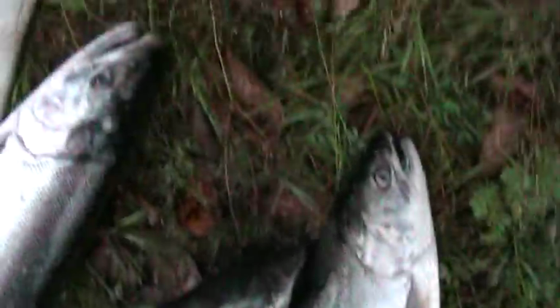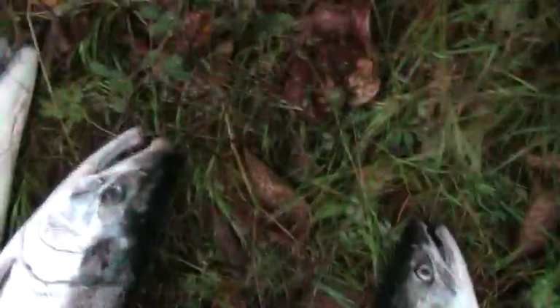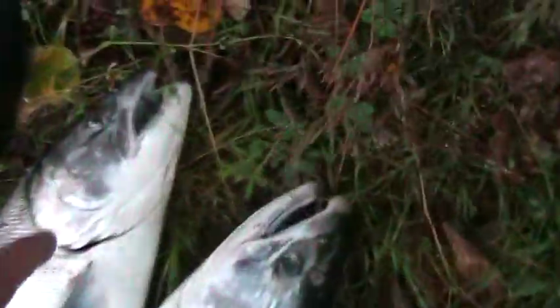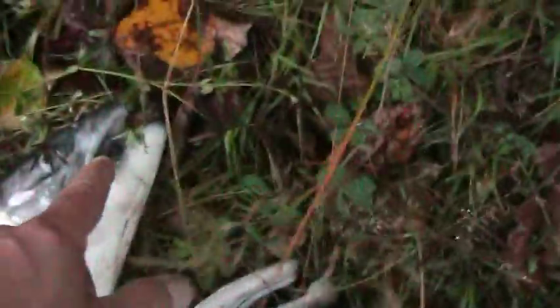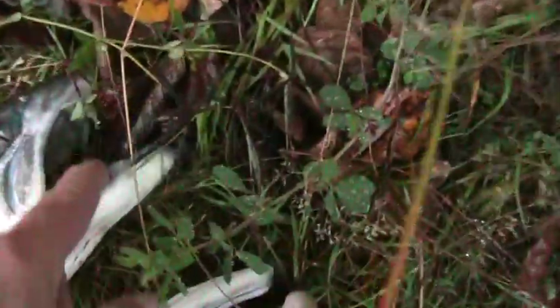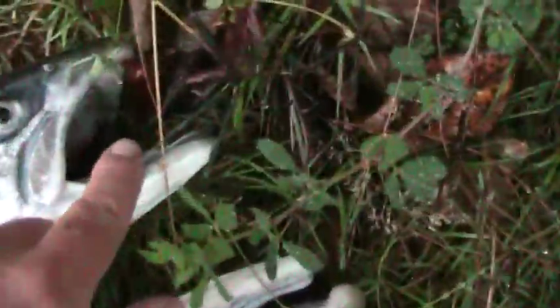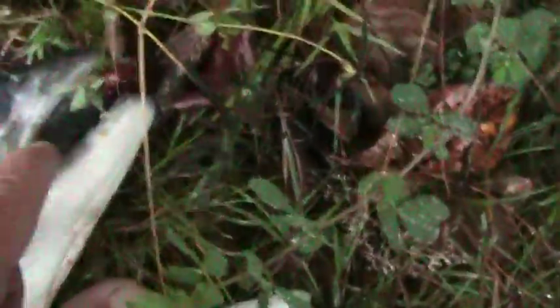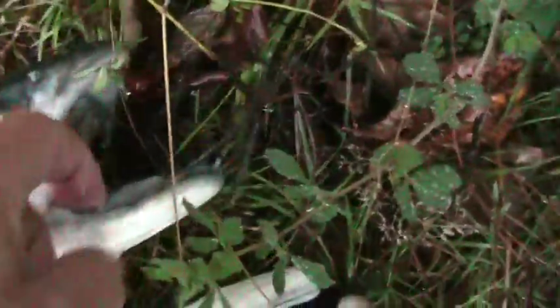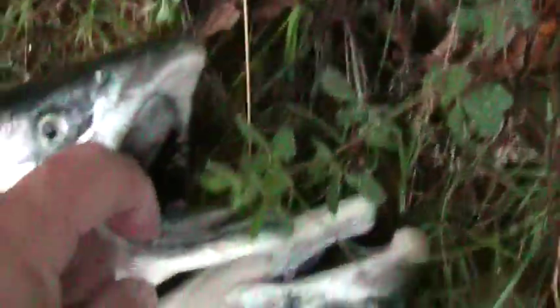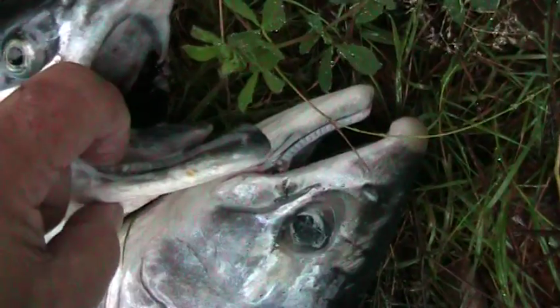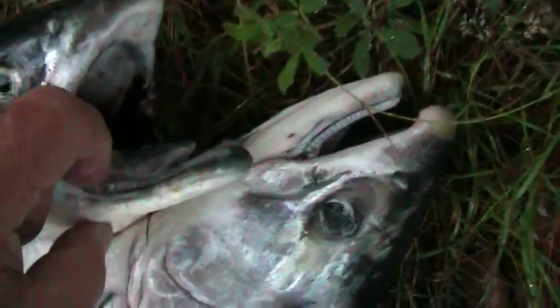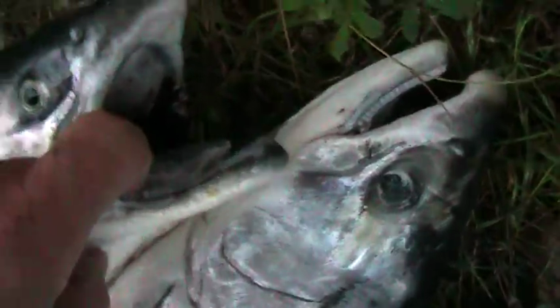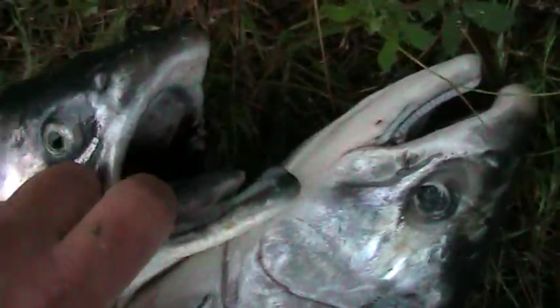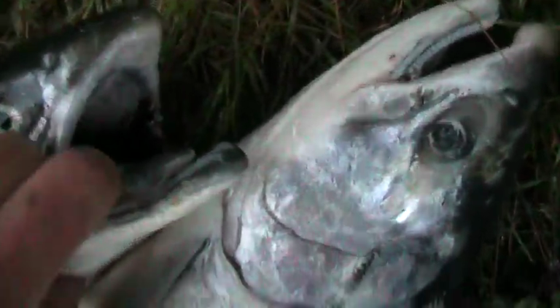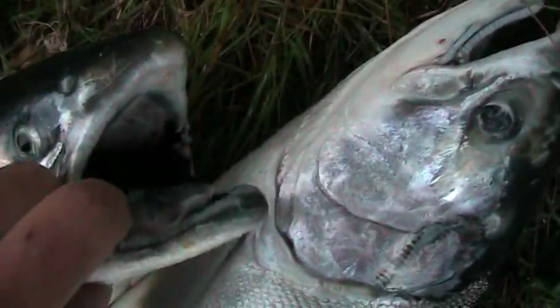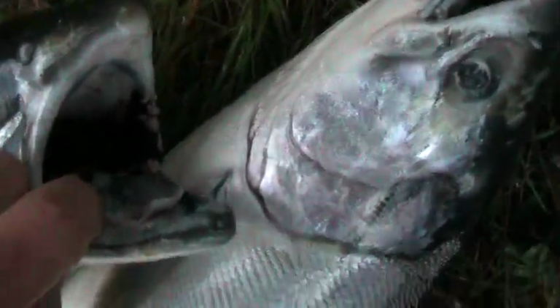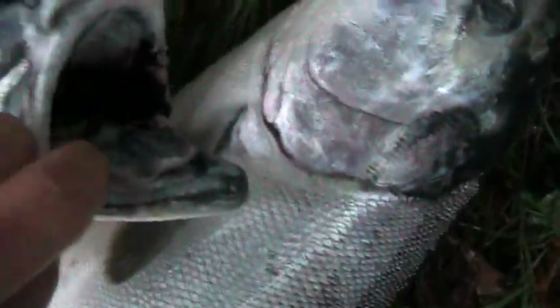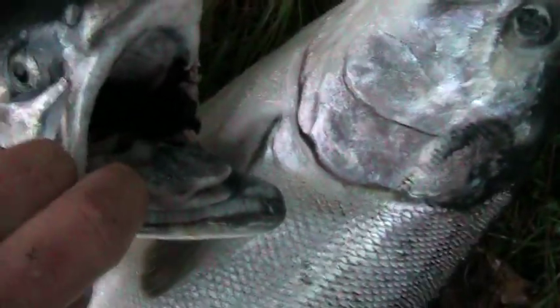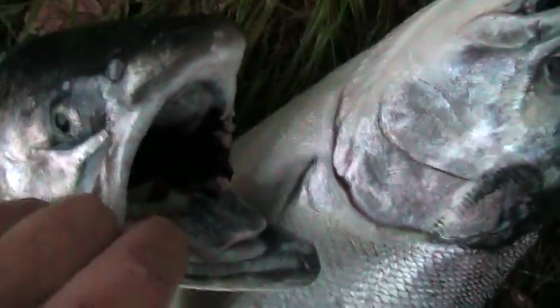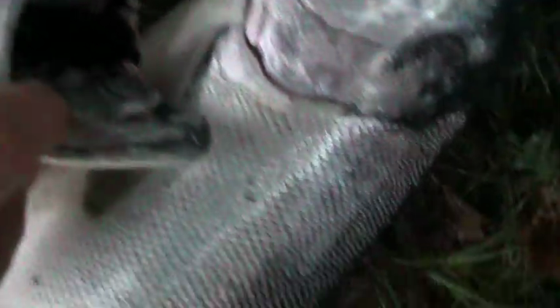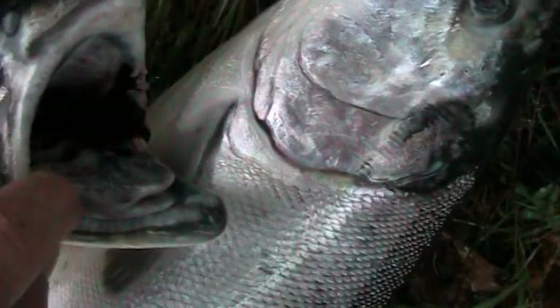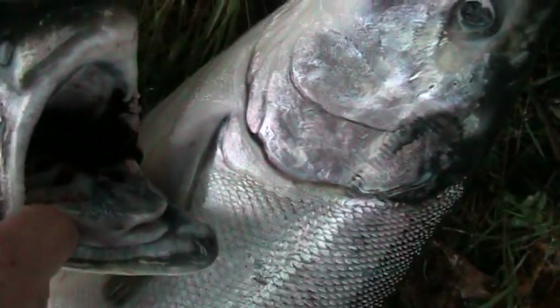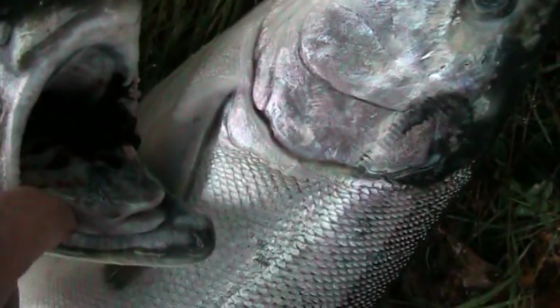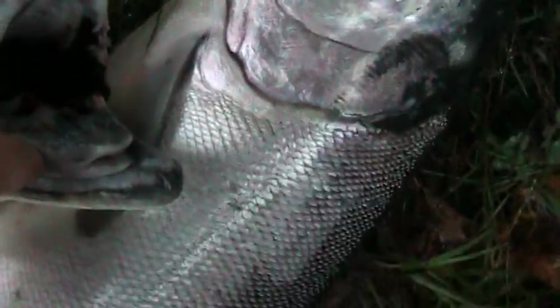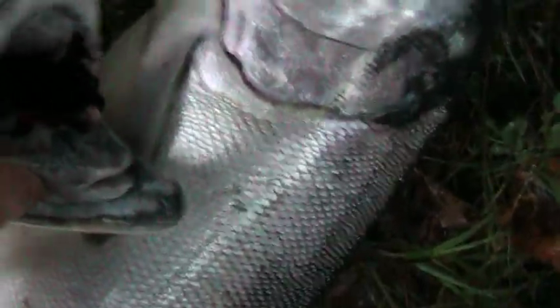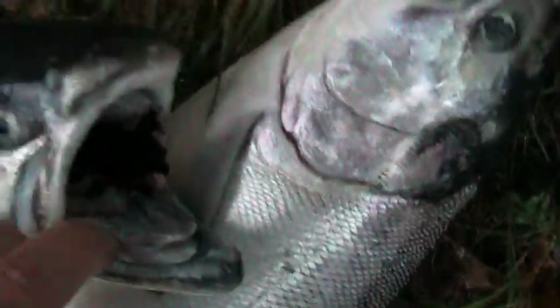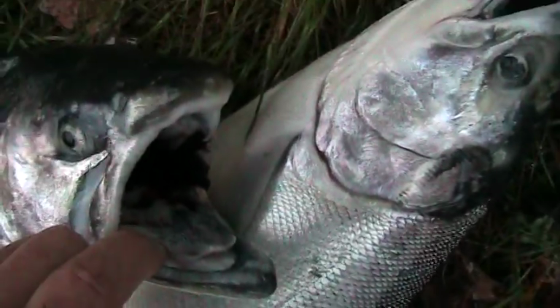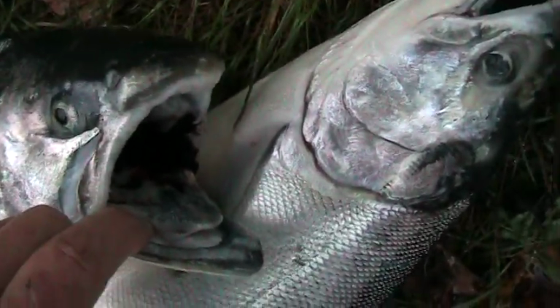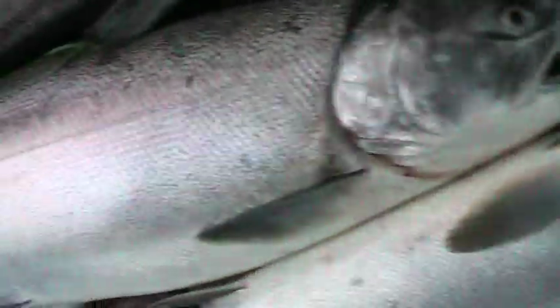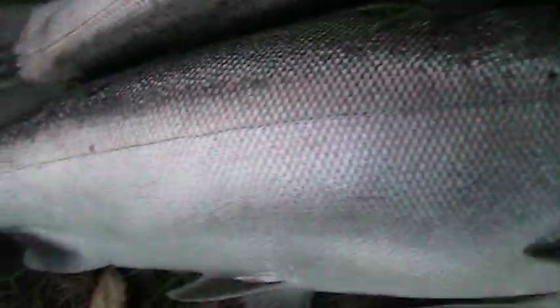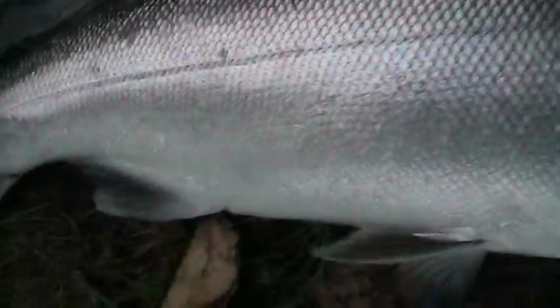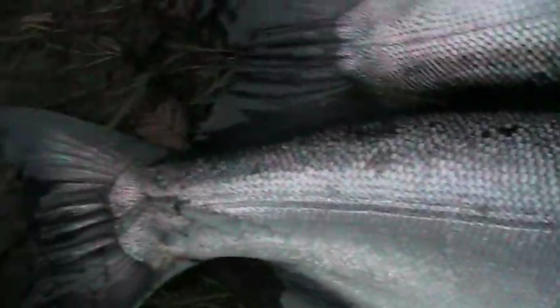And then here's the silver. See, their mouths are all white — or gray. White gum line. No spots on the tail.